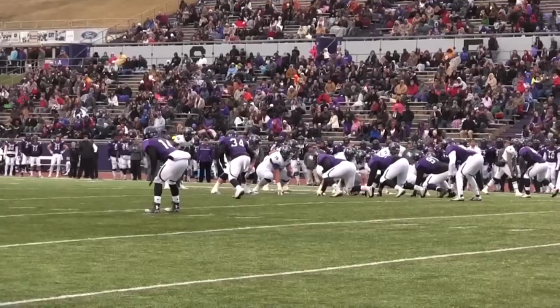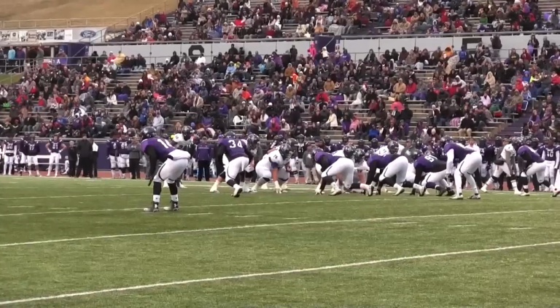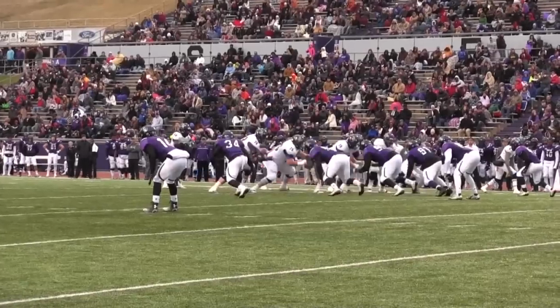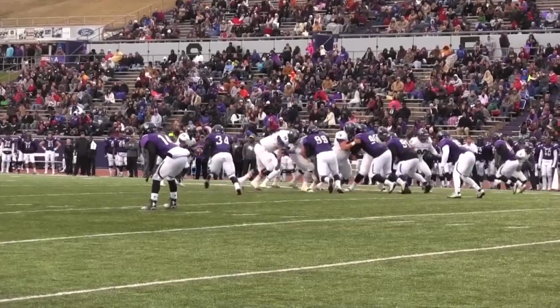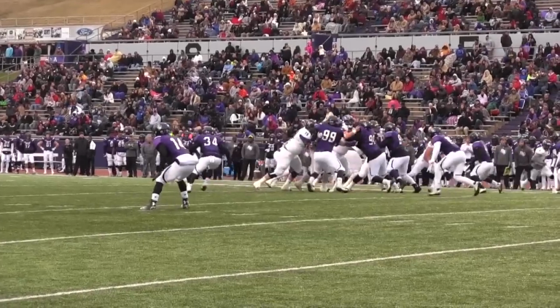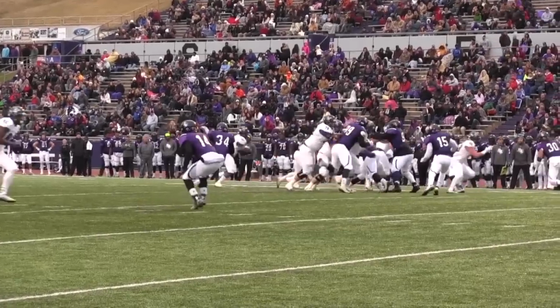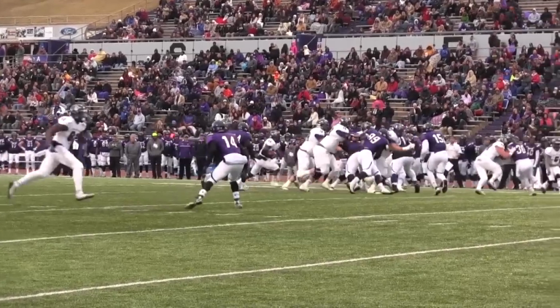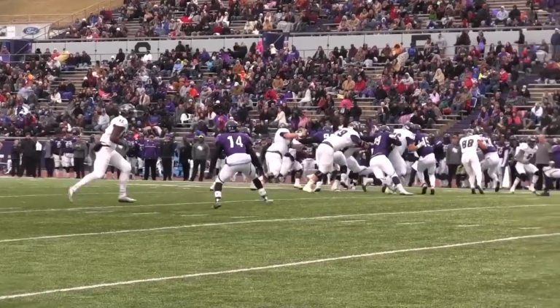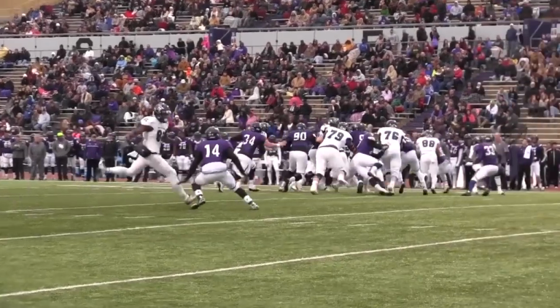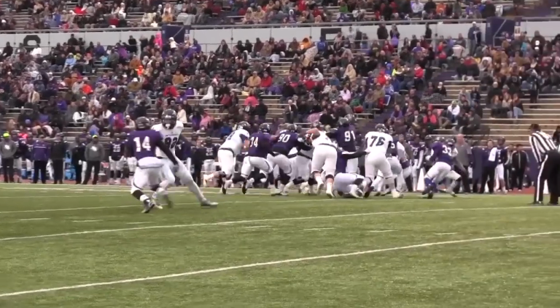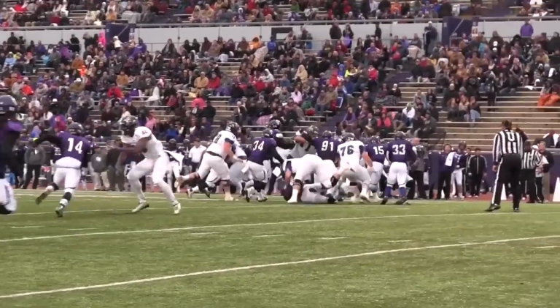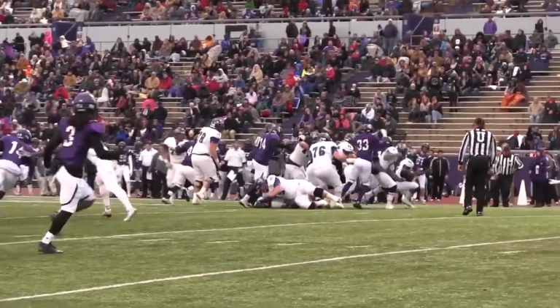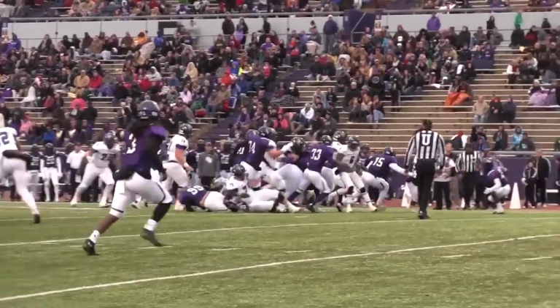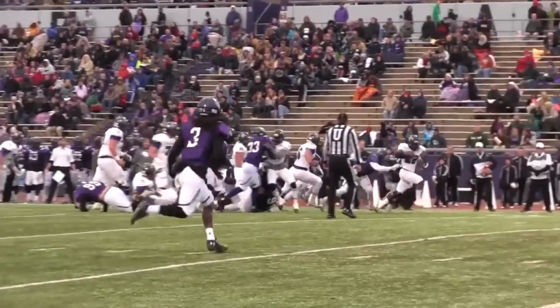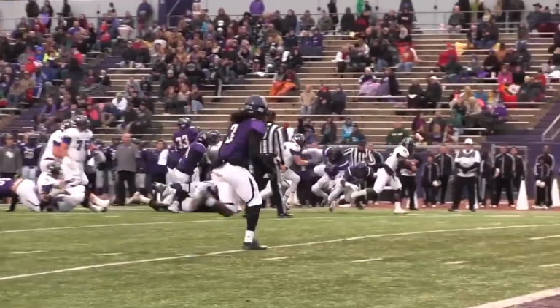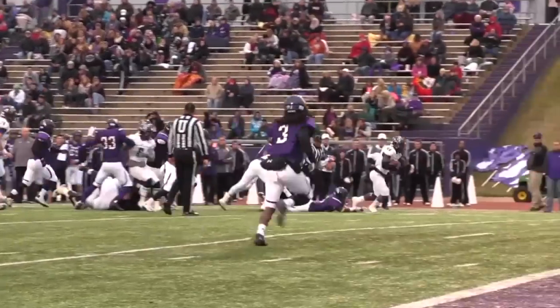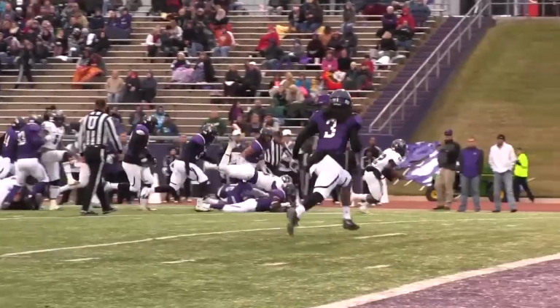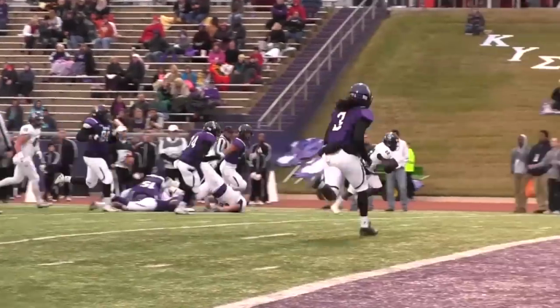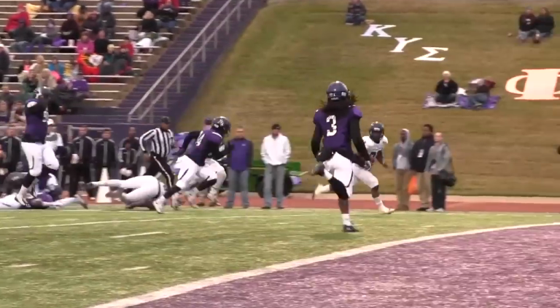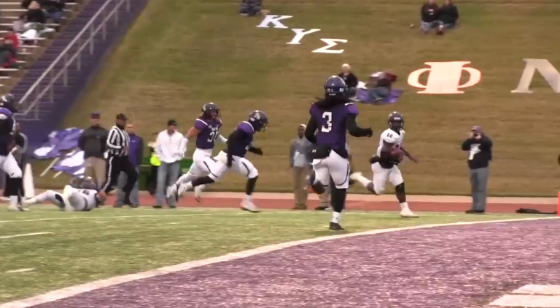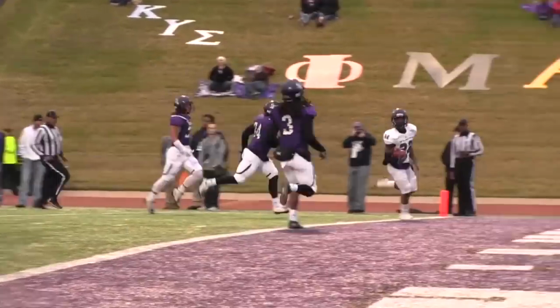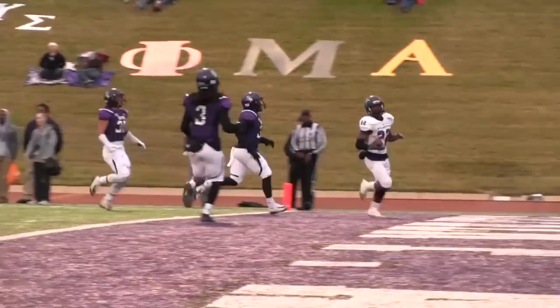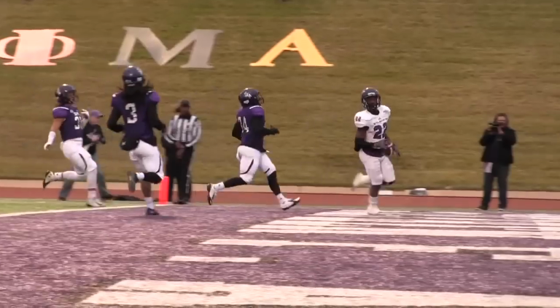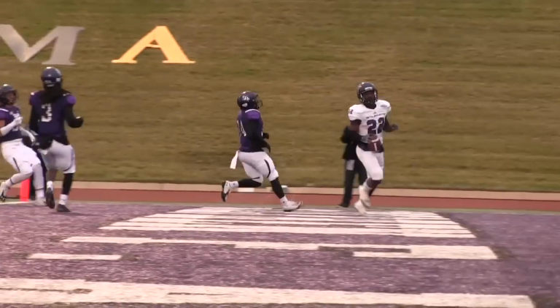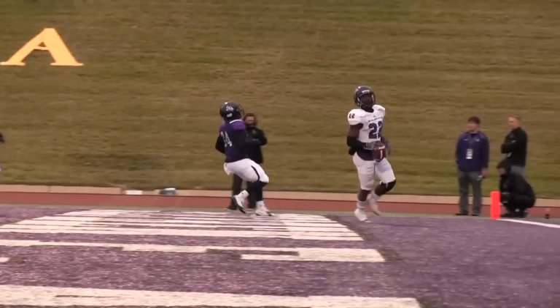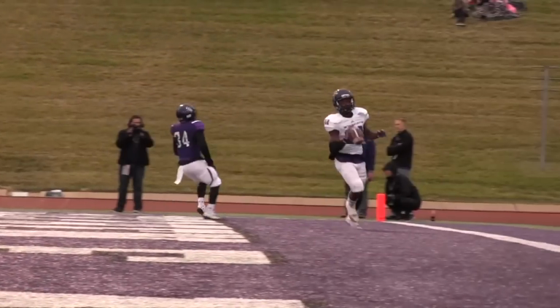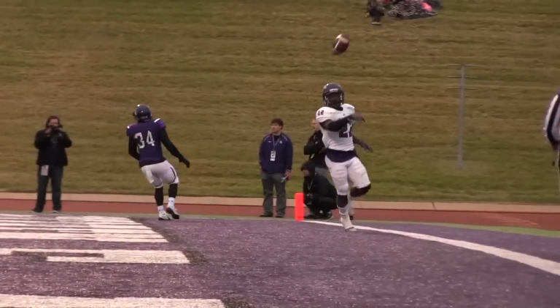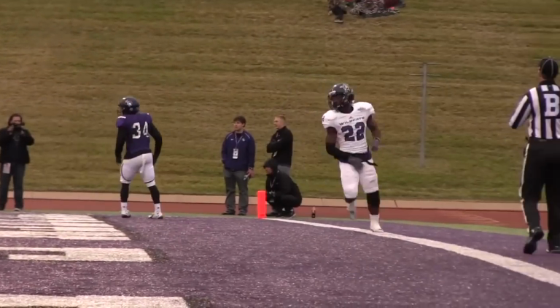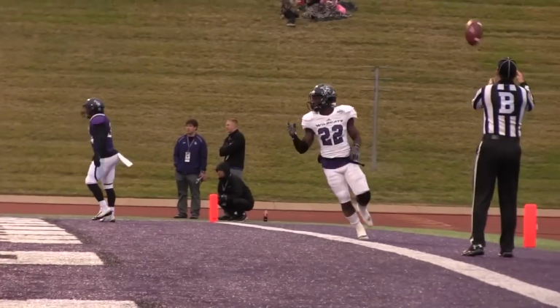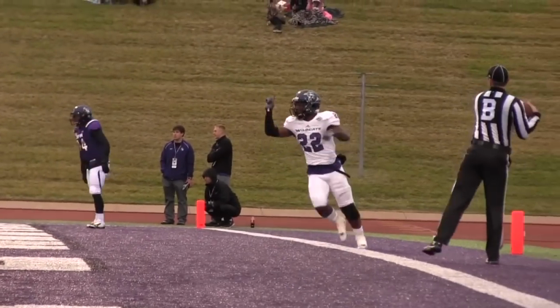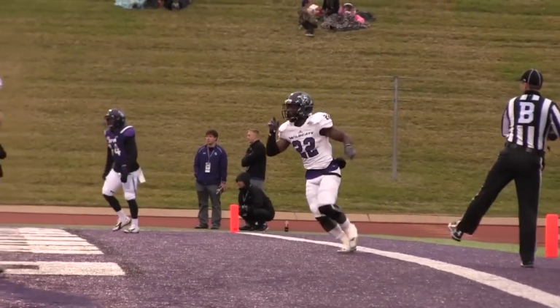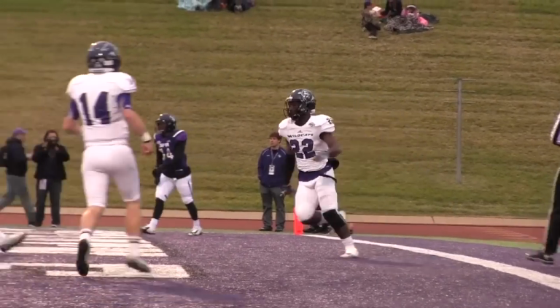Brown hasn't thrown it out of the Wildcat this year, and he won't here — running left. Deandre — 20, to the 15, to the 10 — breaks a tackle, Deandre's into the end zone for a touchdown!